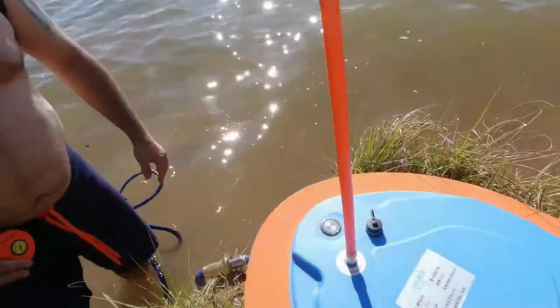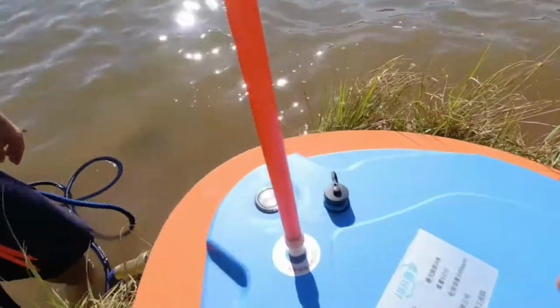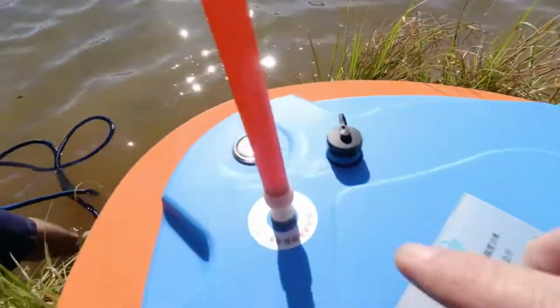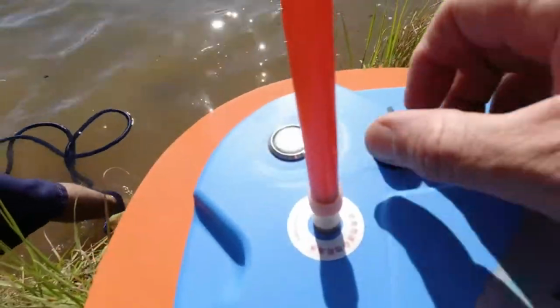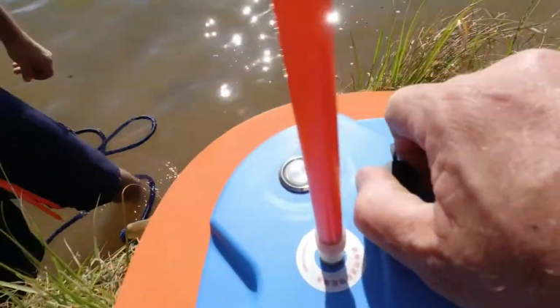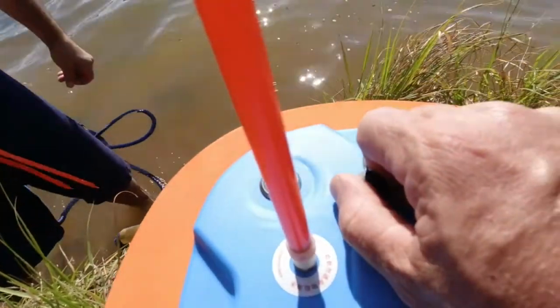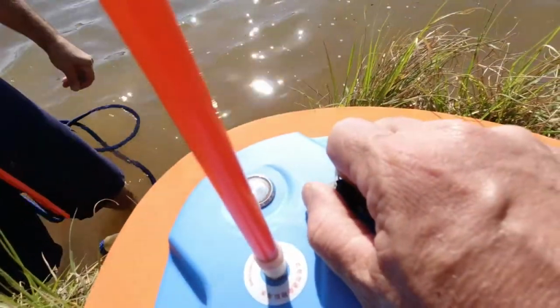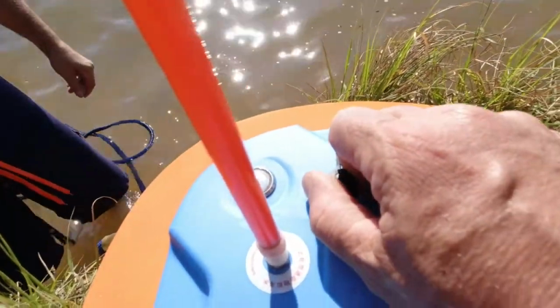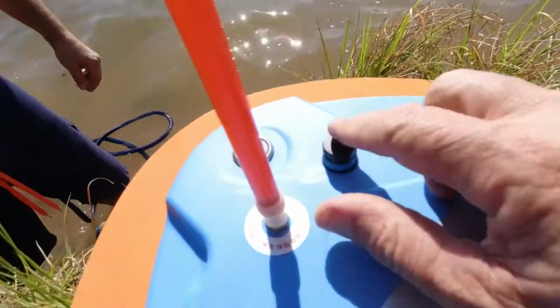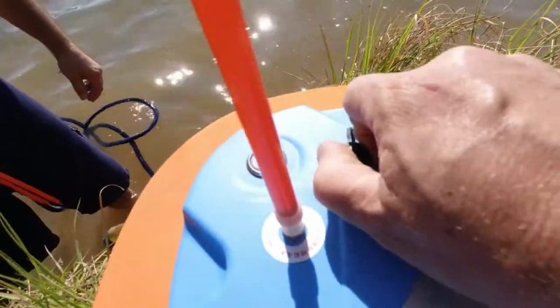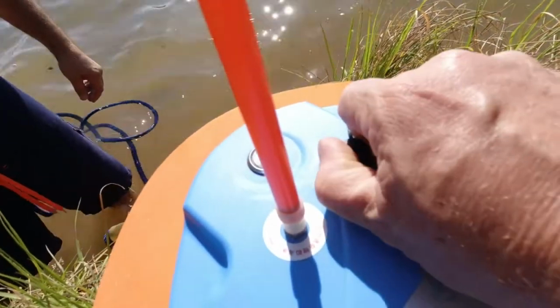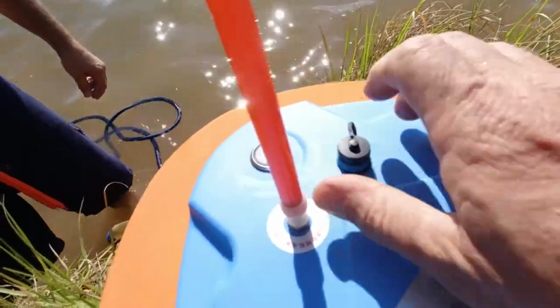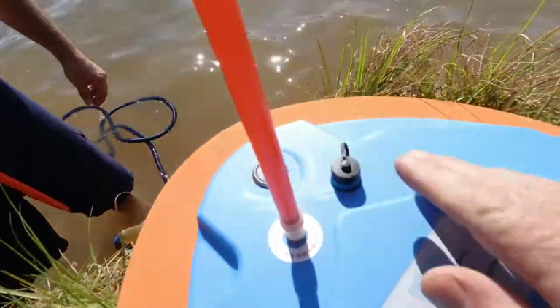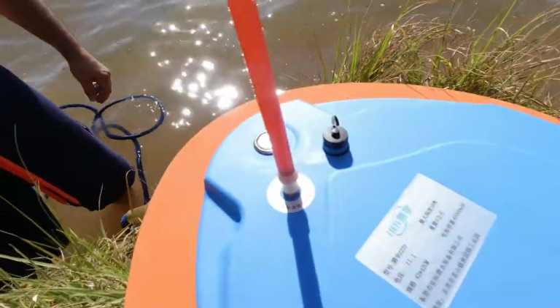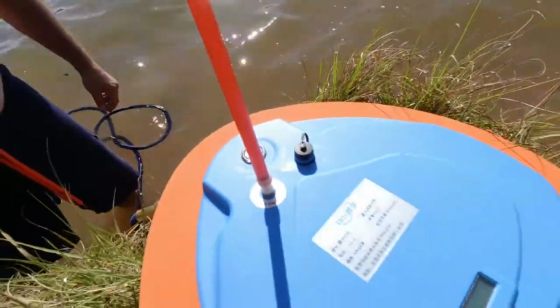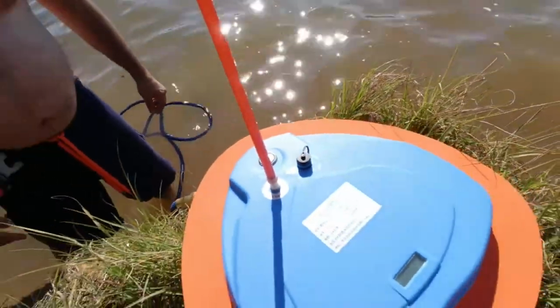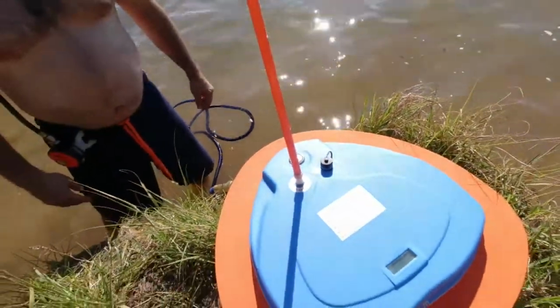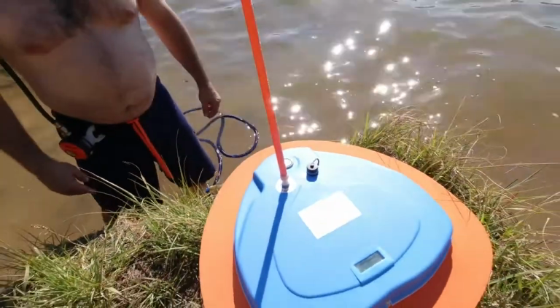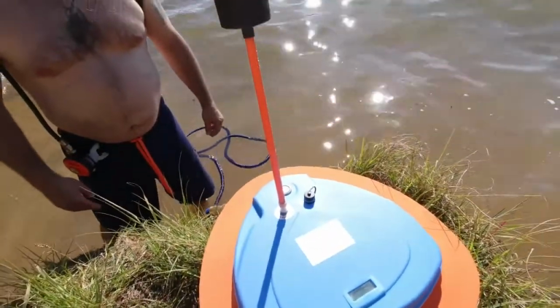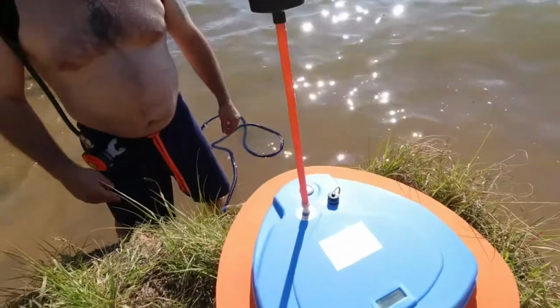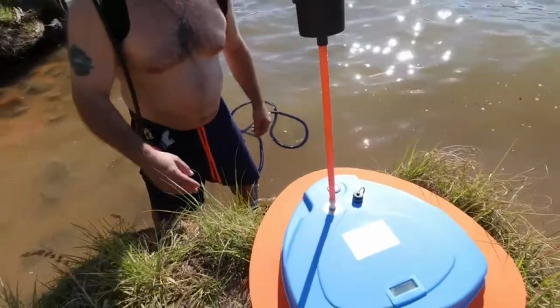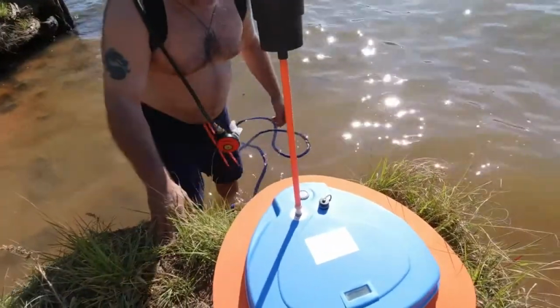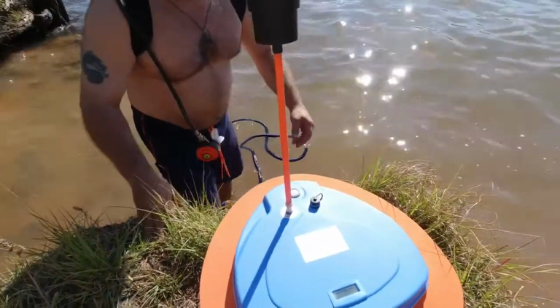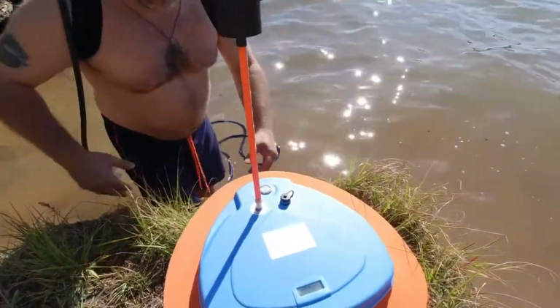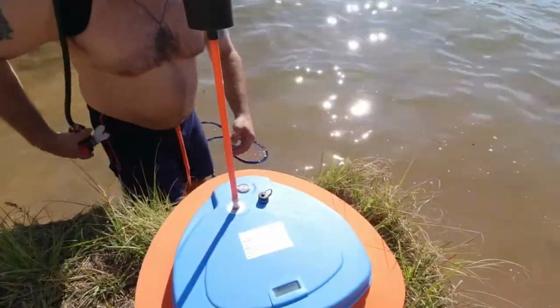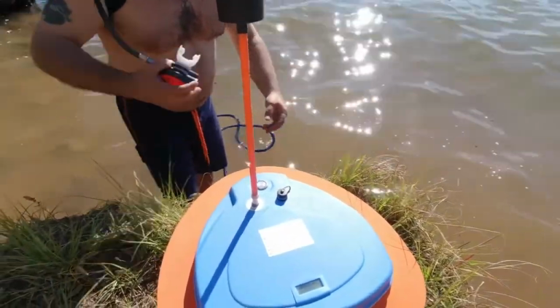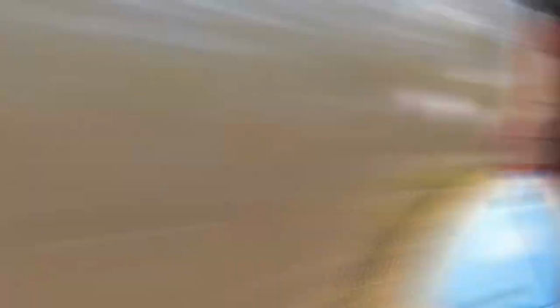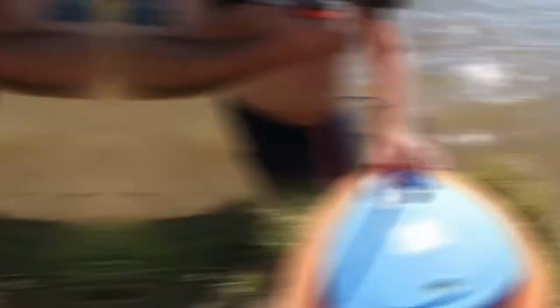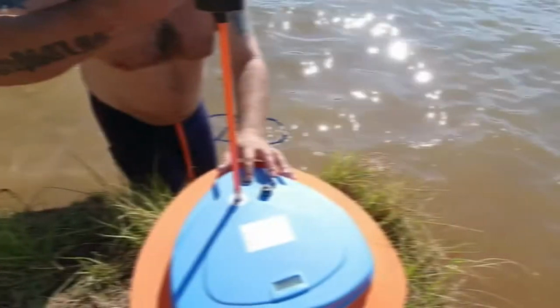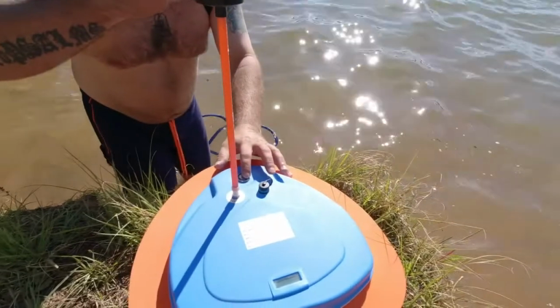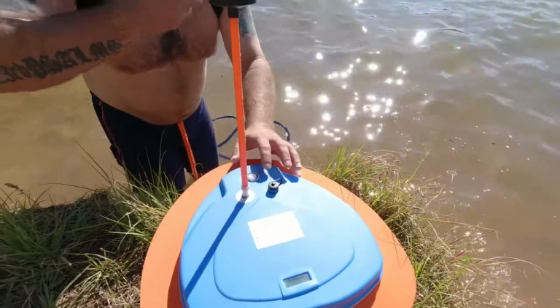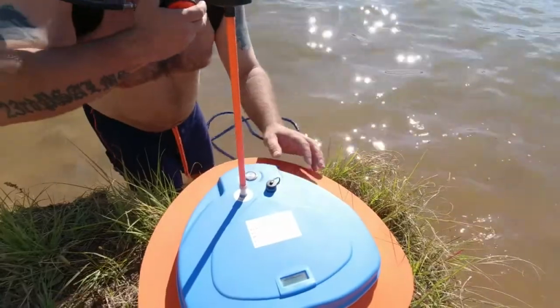Guys, in the instruction manual it said always double check the tightness of this cap. Got it tight. We're going to let Kev sit her in the water. See if she floats. Can we go ahead and turn it on? No, just sit it in the water.